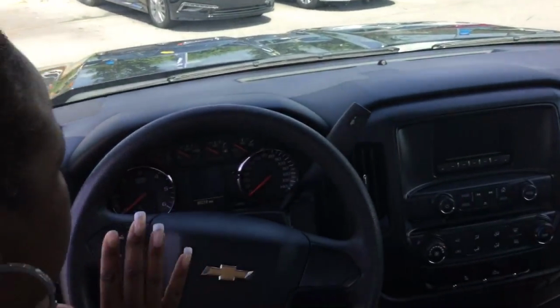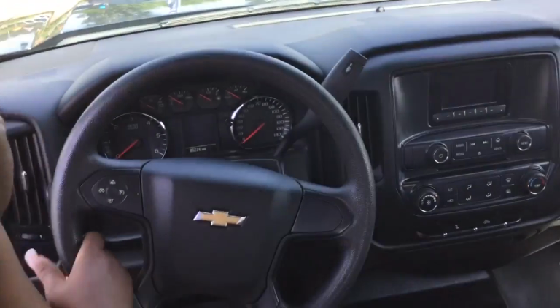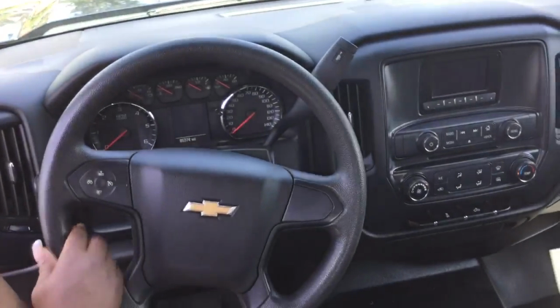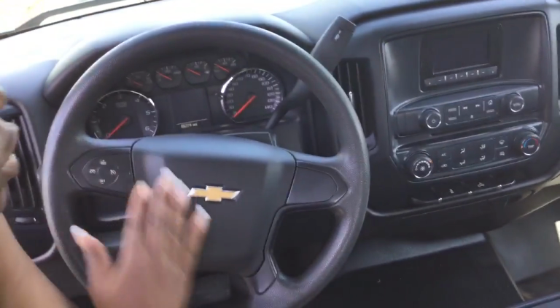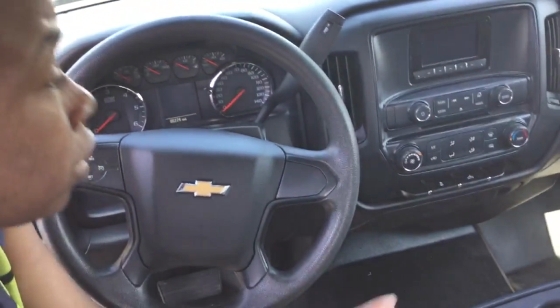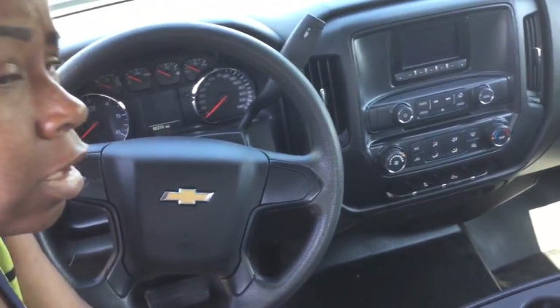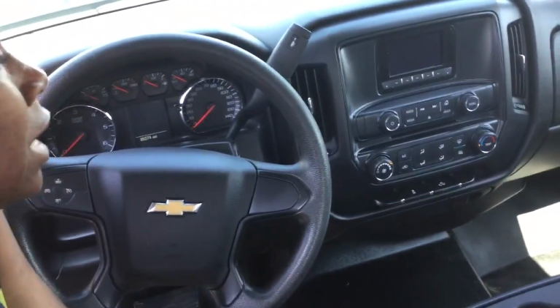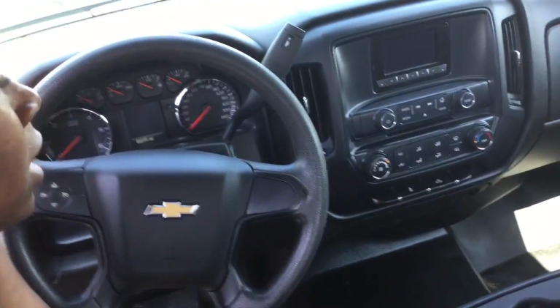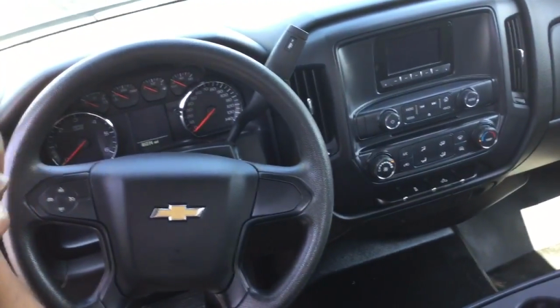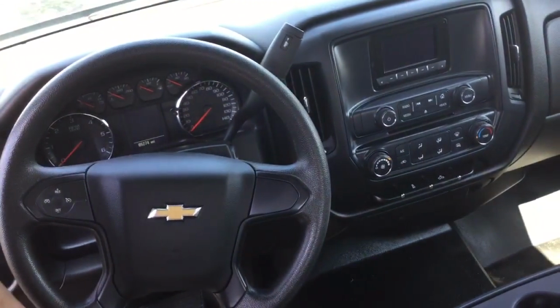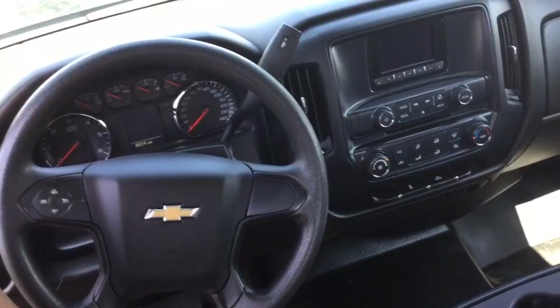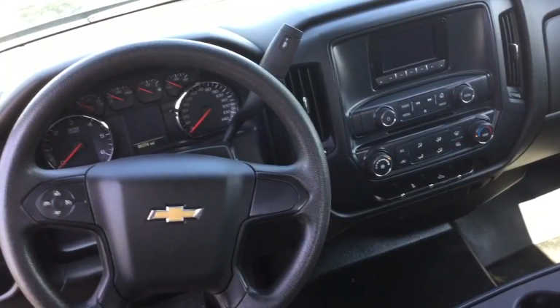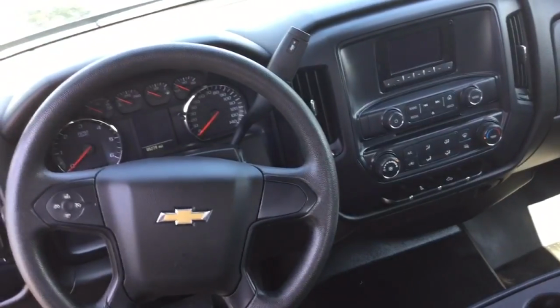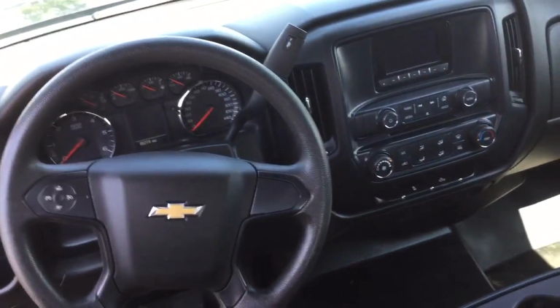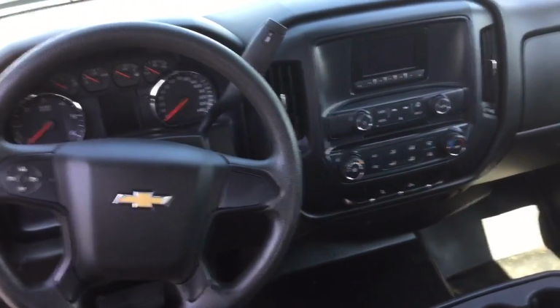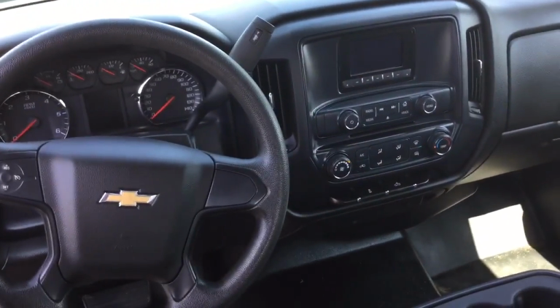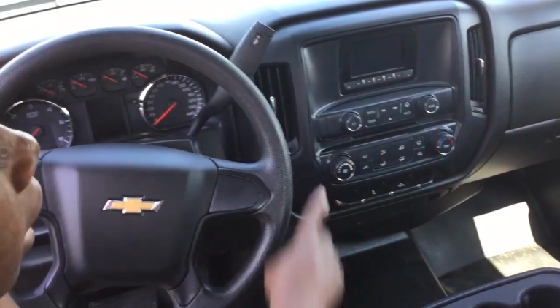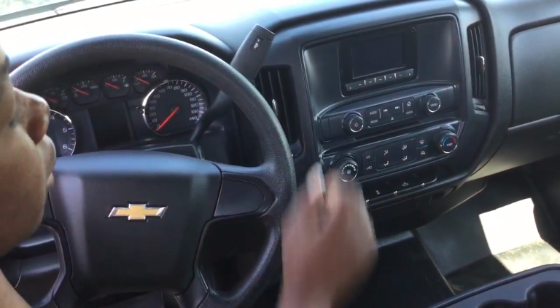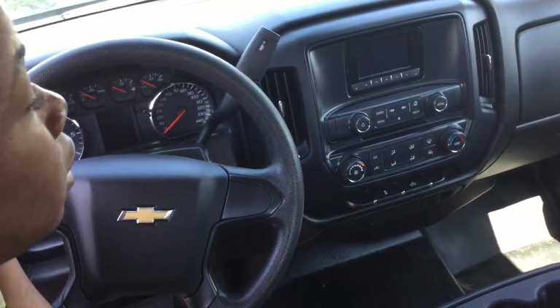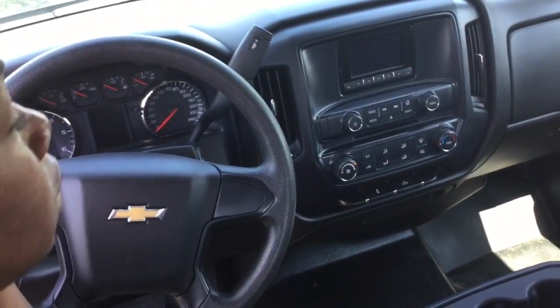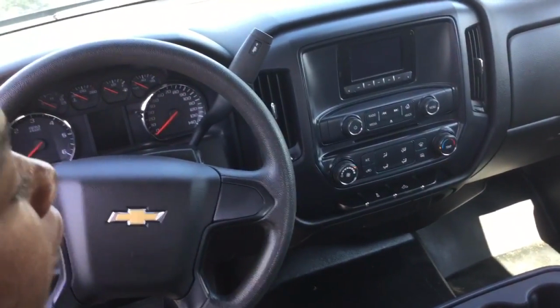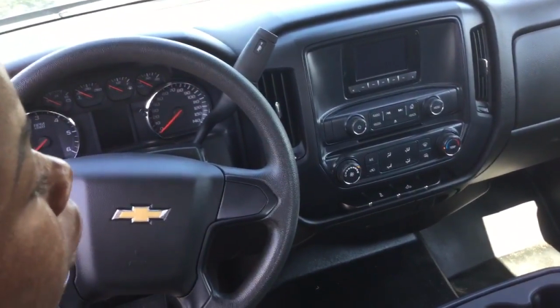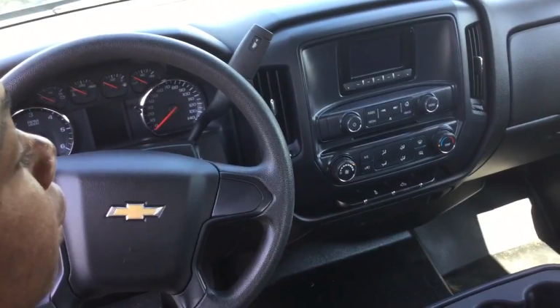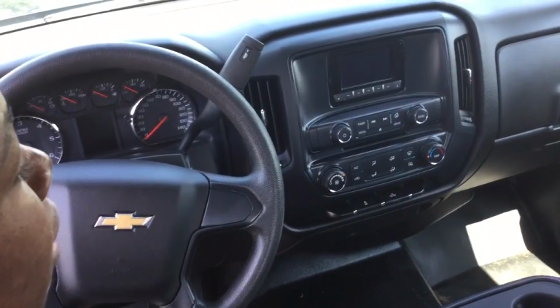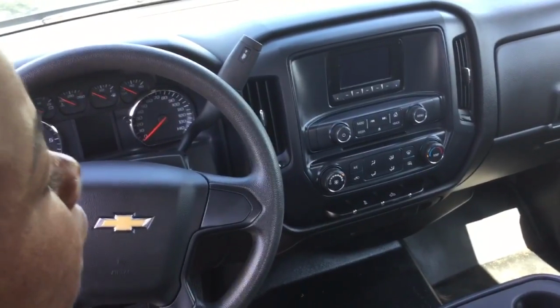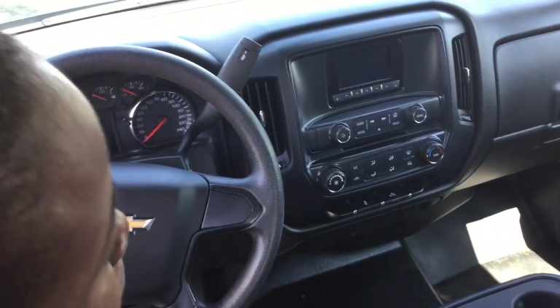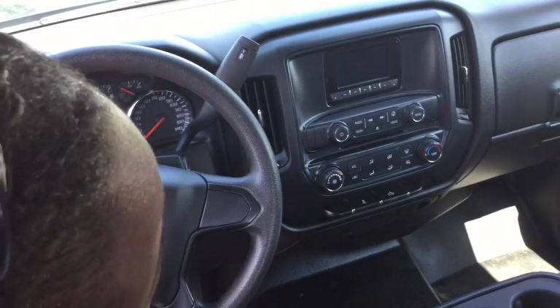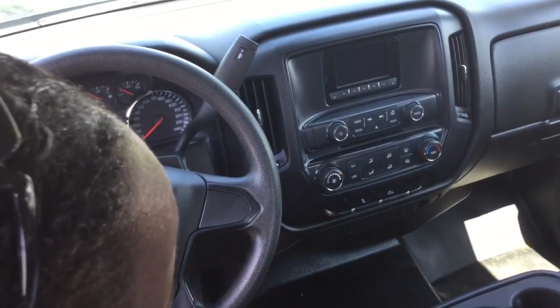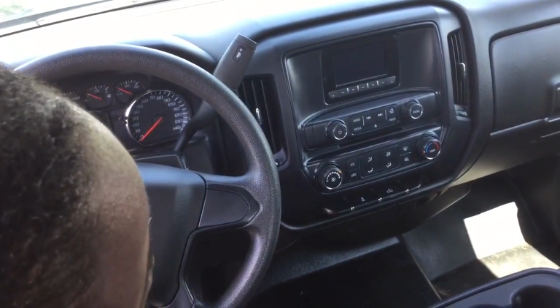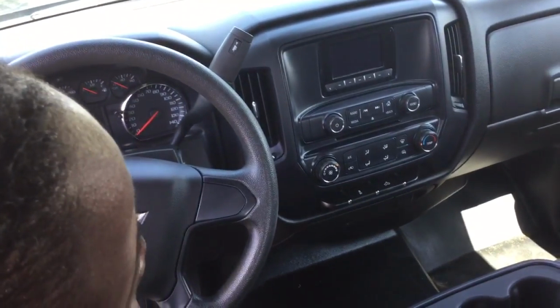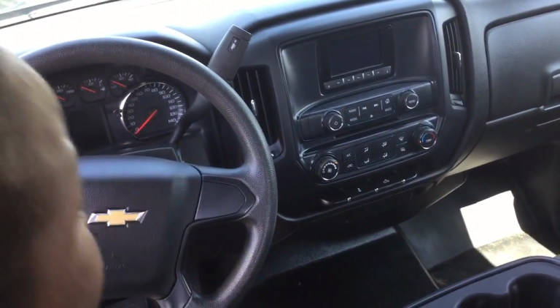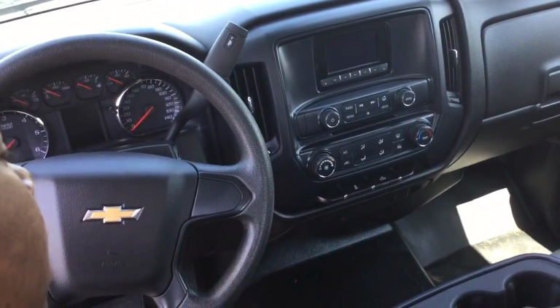On the steering wheel, you have cruise control. It has cloth seats and the seats are stain resistant, so they're still looking really good. In the center console, you'll see you have cold air for the summer, hot heat for the winter. You have CD player, AM FM radio.